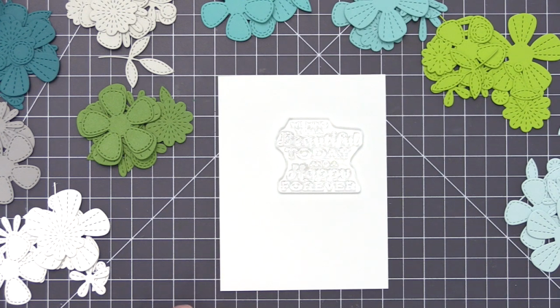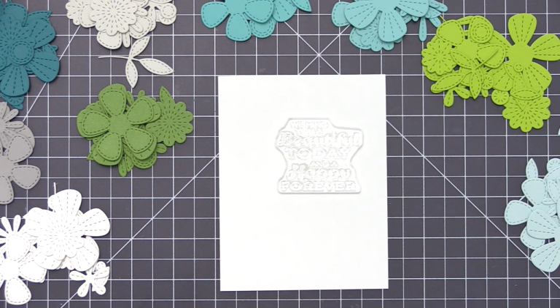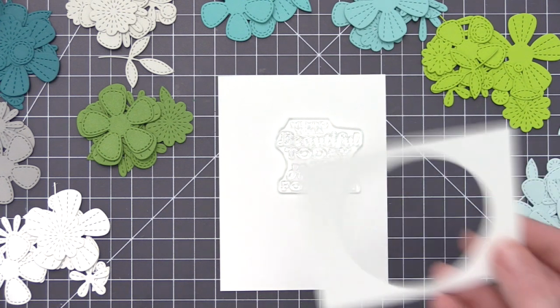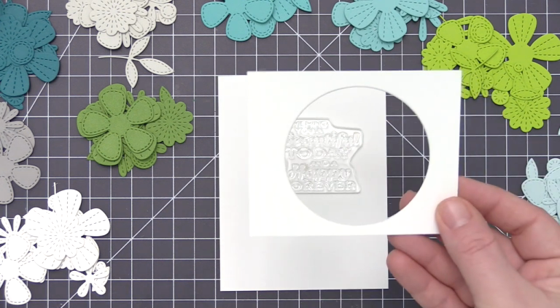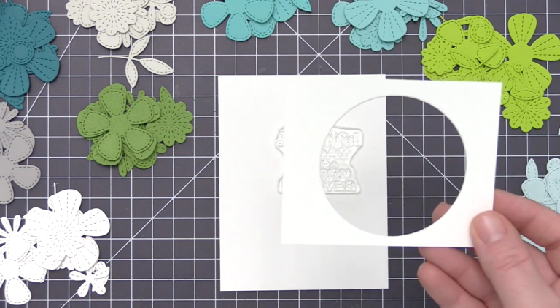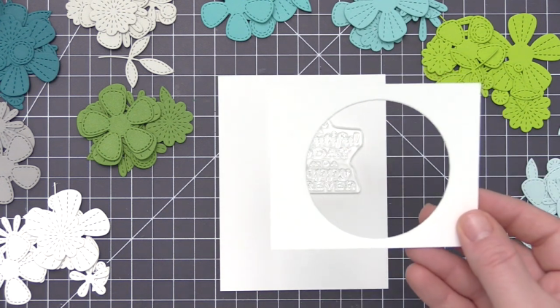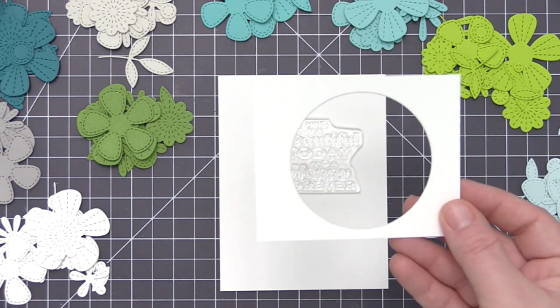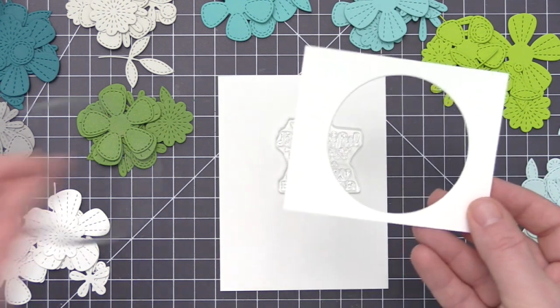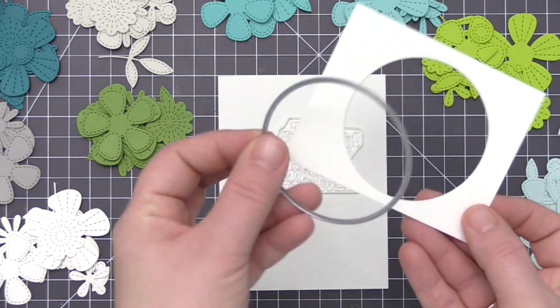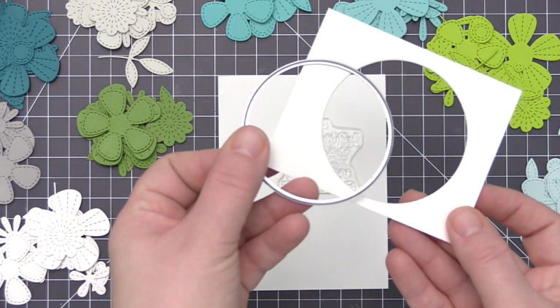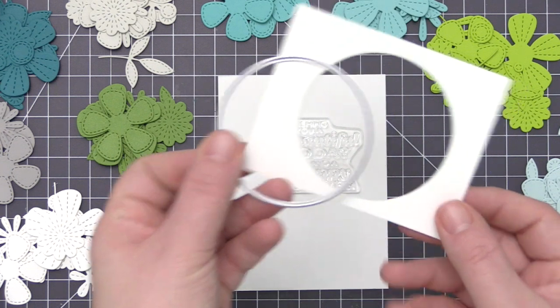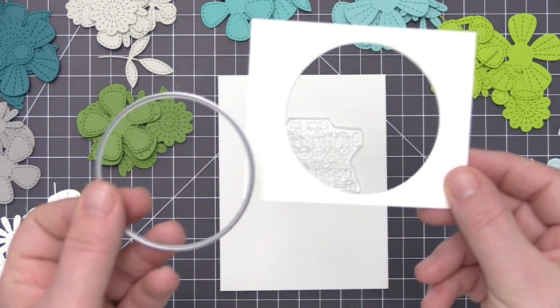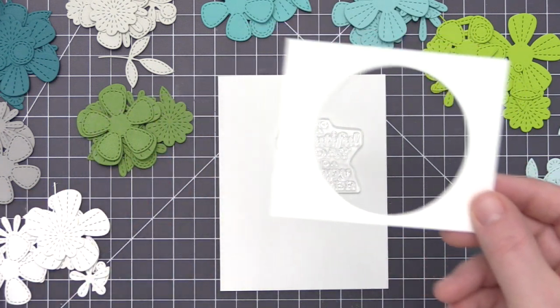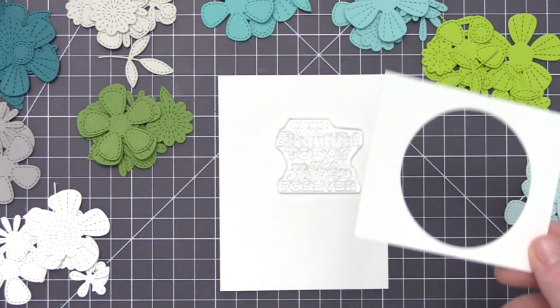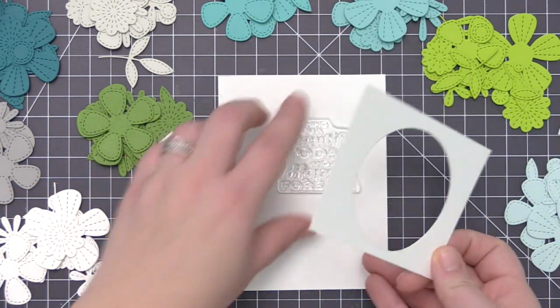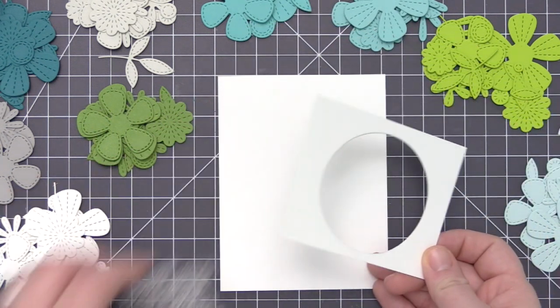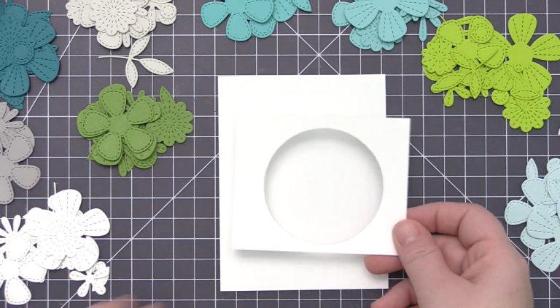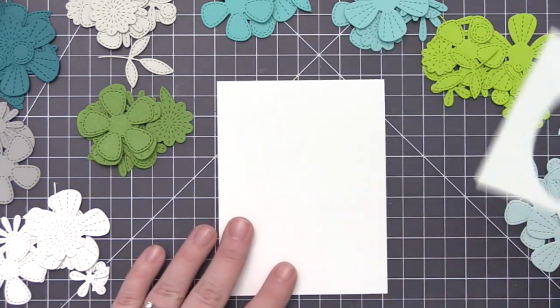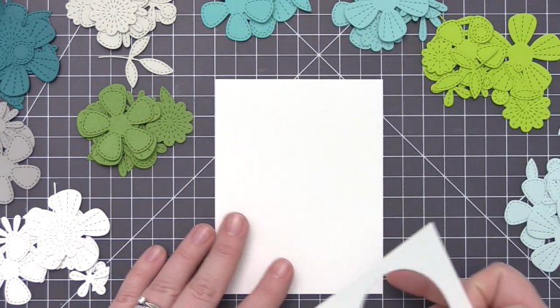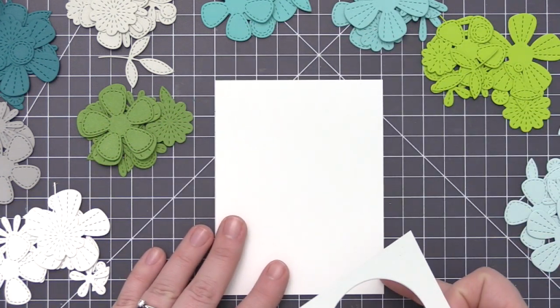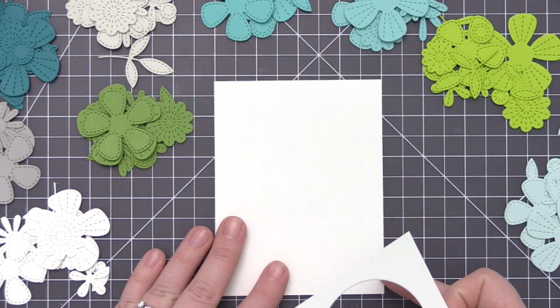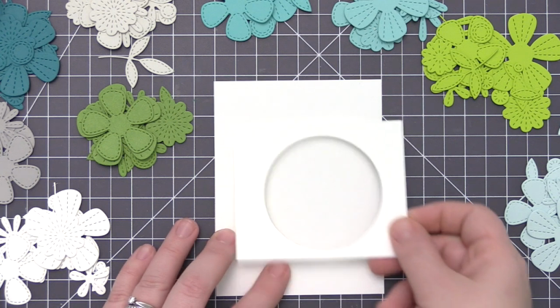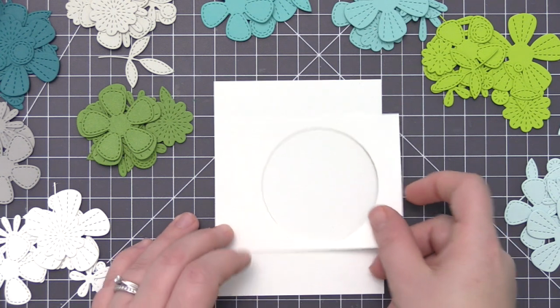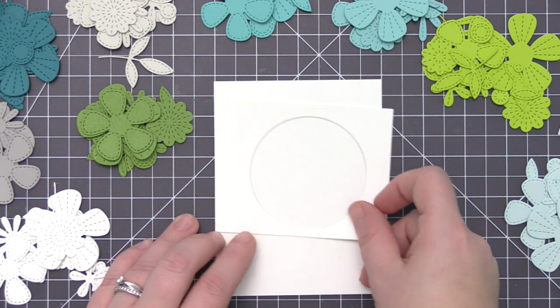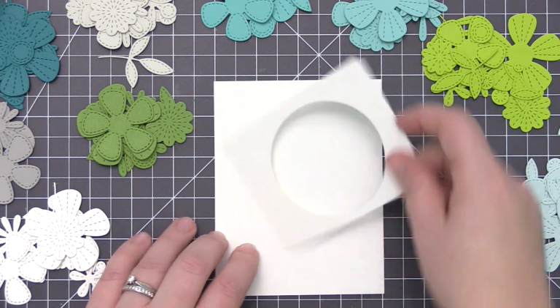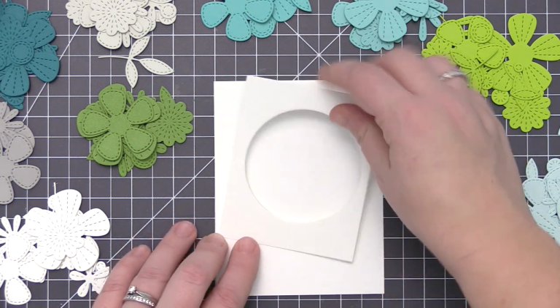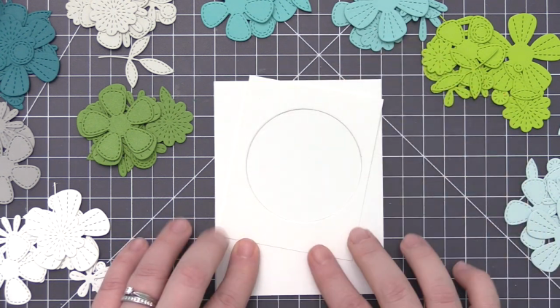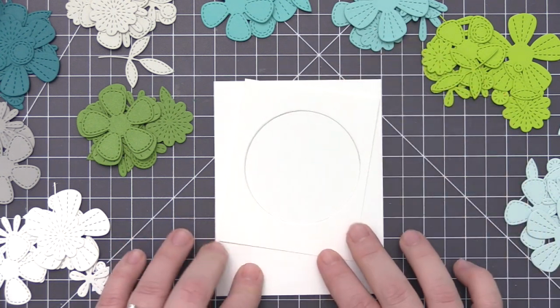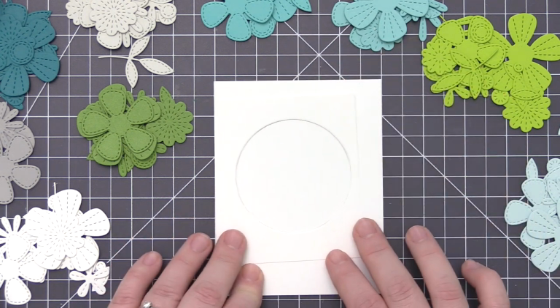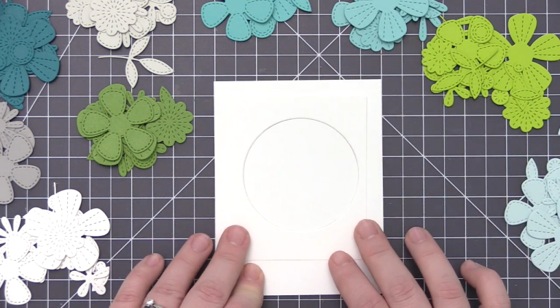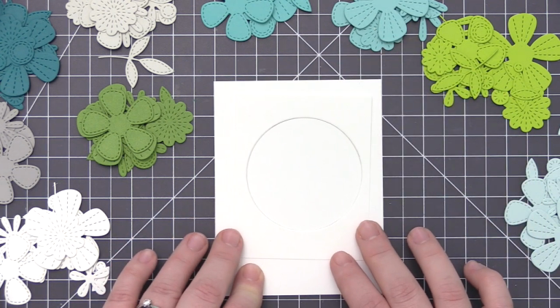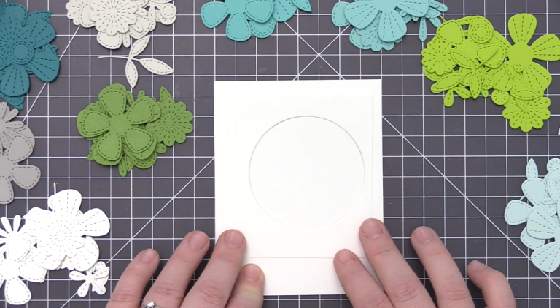My idea for this card is to create almost like a wreath design, but I don't want it to be completely closed. I want it to kind of start above the sentiment and finish below the sentiment, and then have the sentiment going off on the right-hand side without any of that wreath detail over on that side.